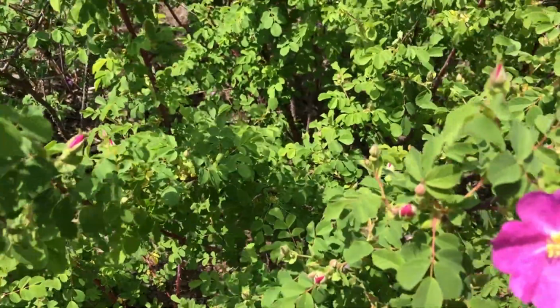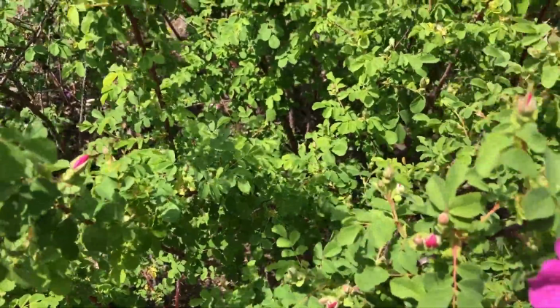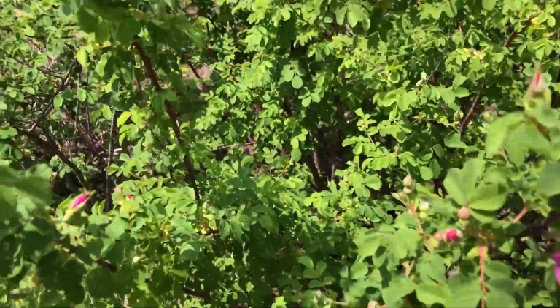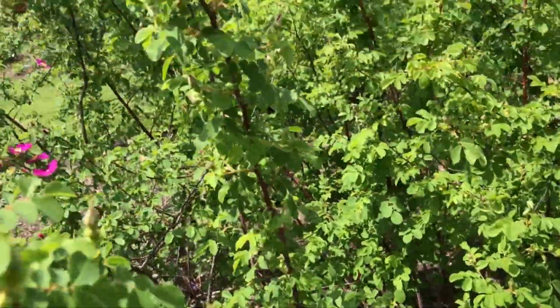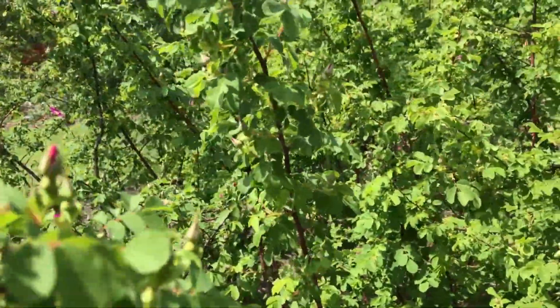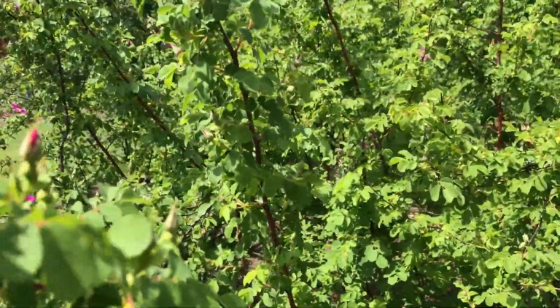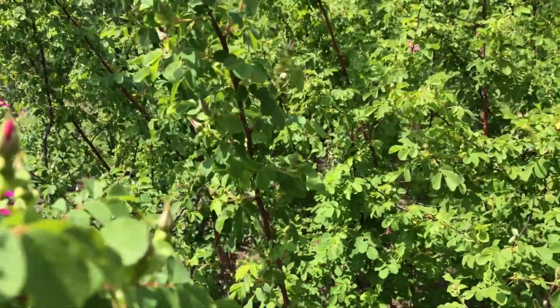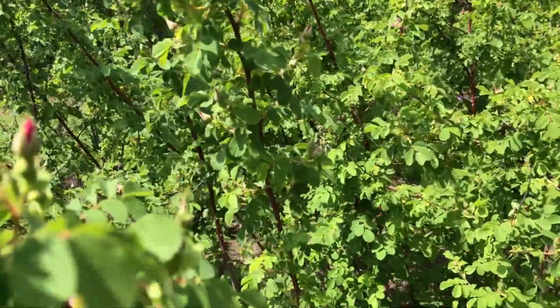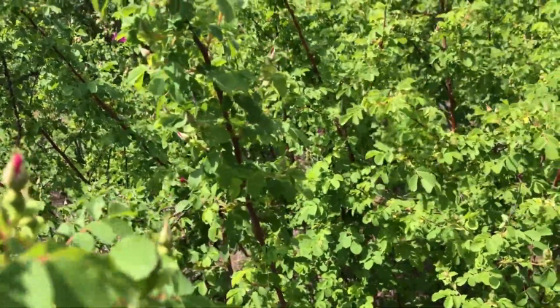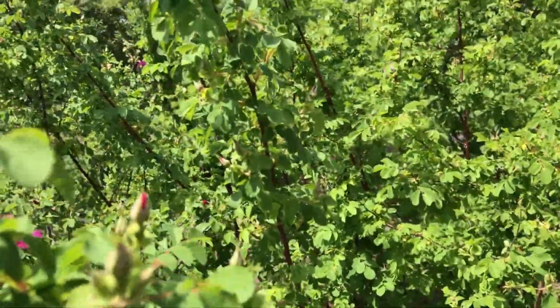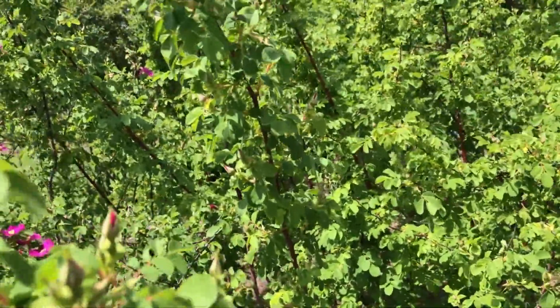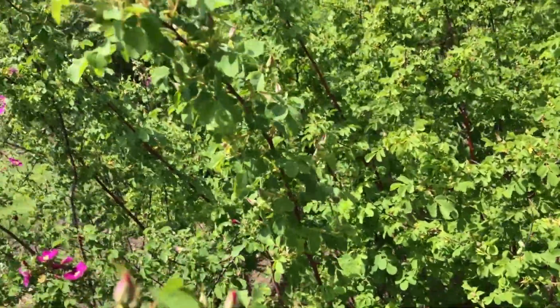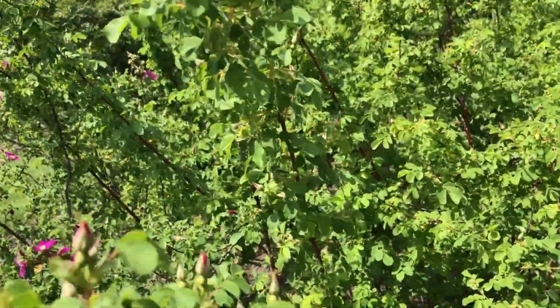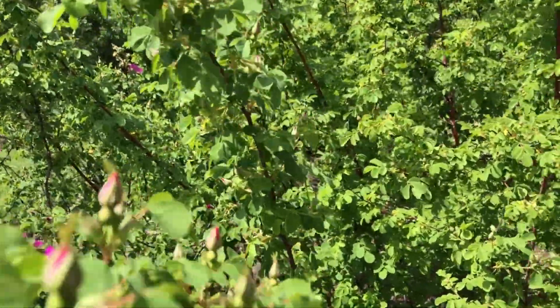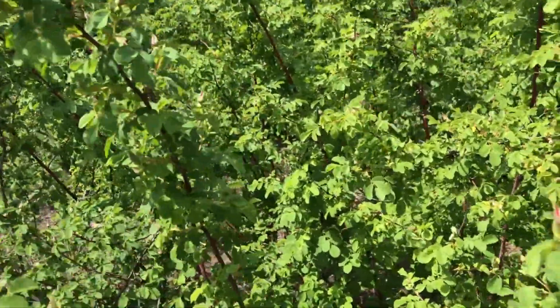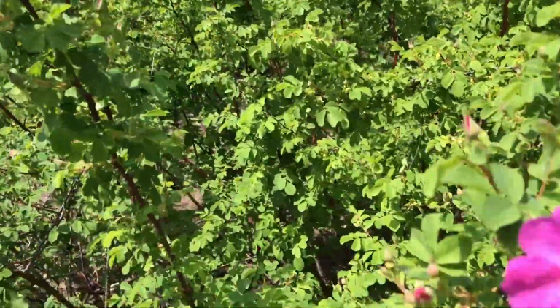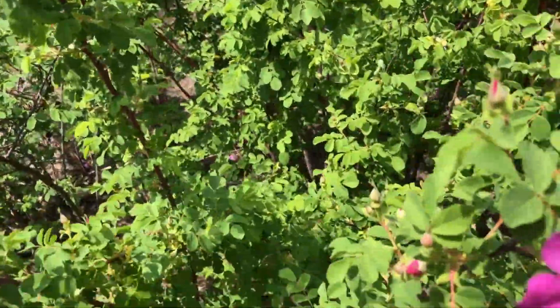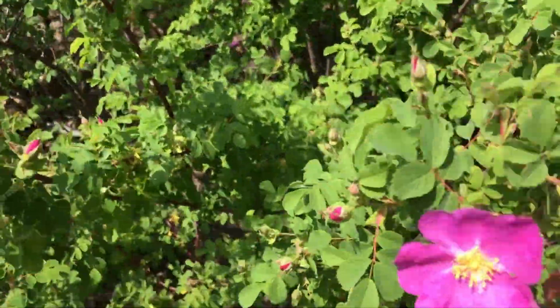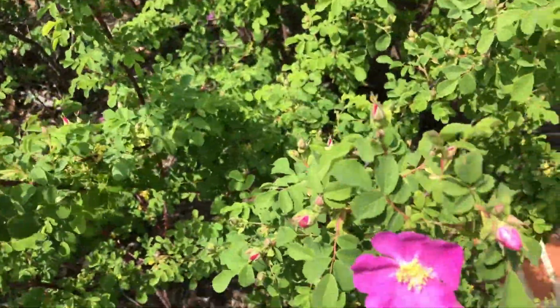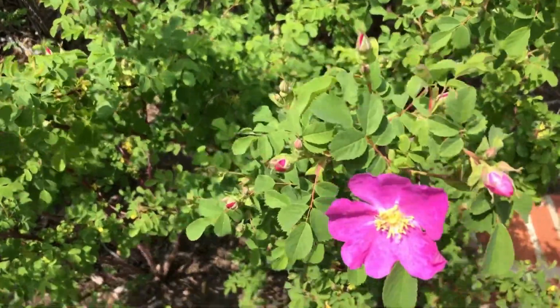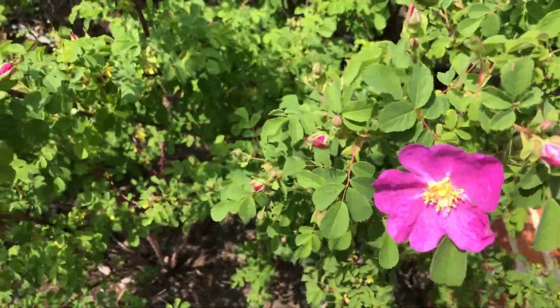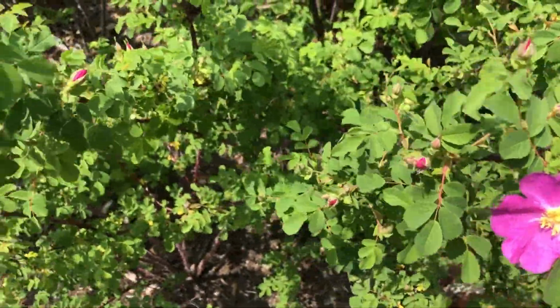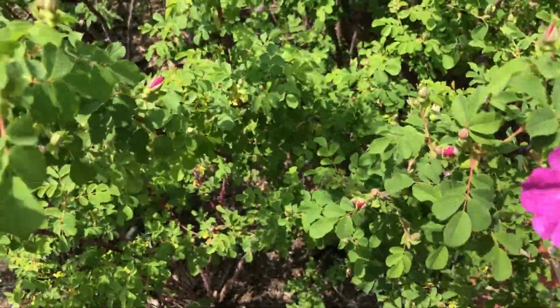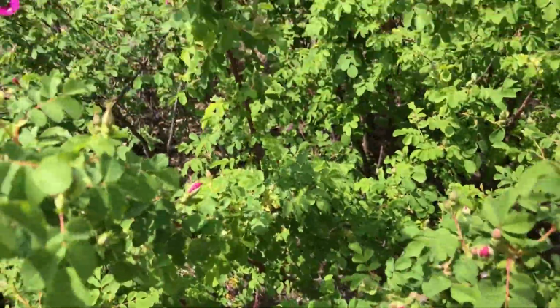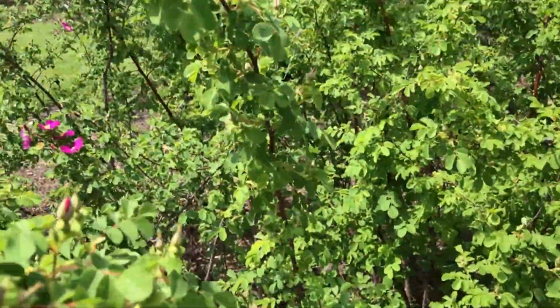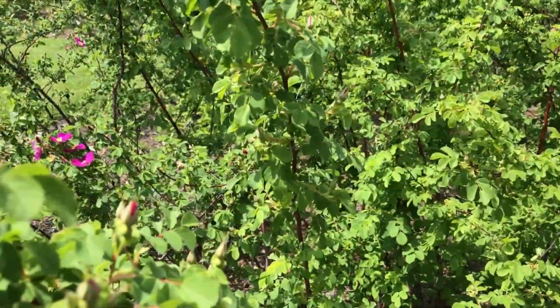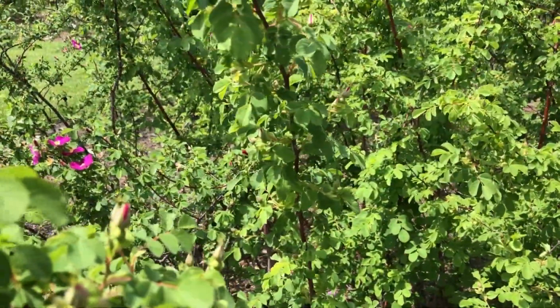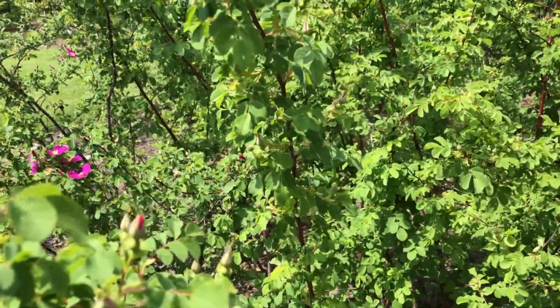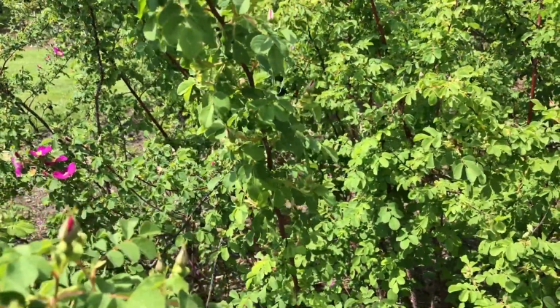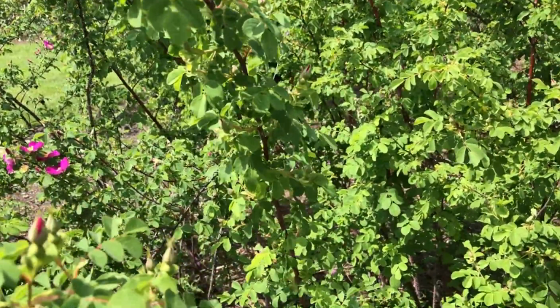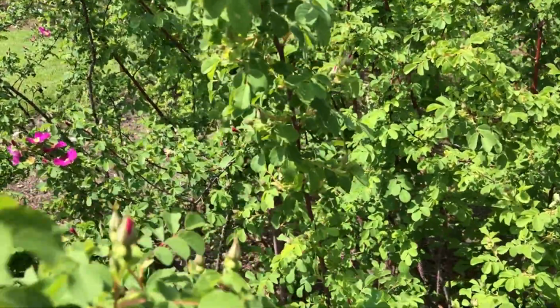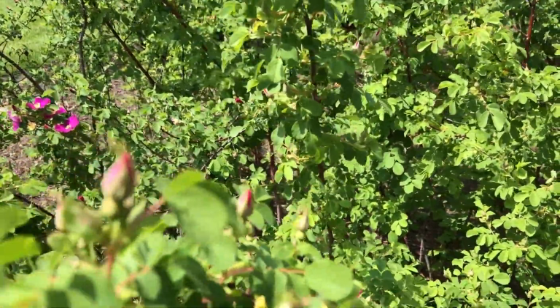This is the Apple Rose, Rosa Villosa. It smells like apples, according to my 11-year-old.